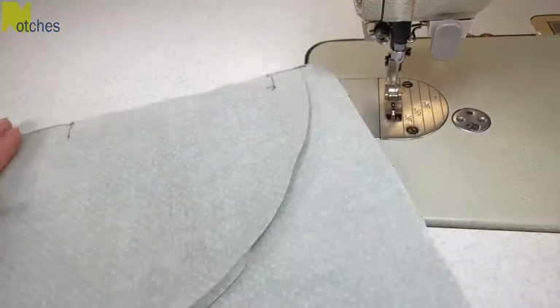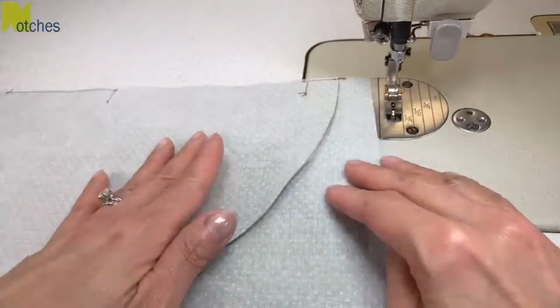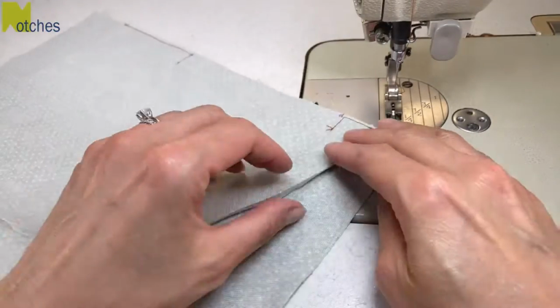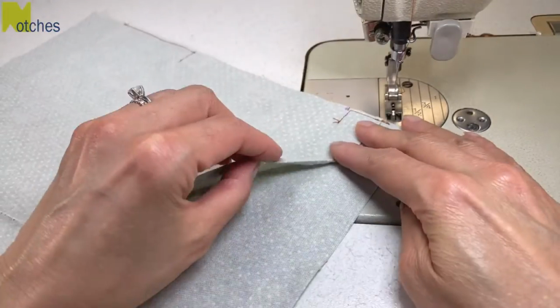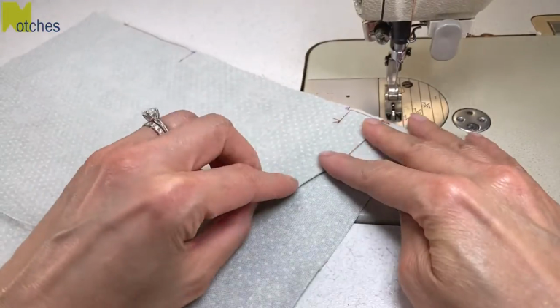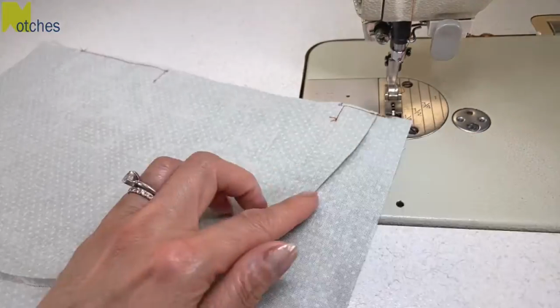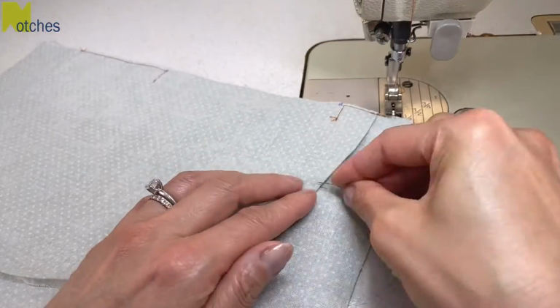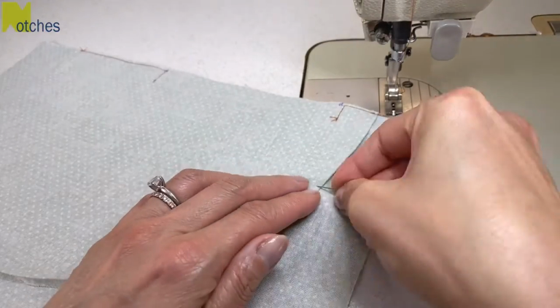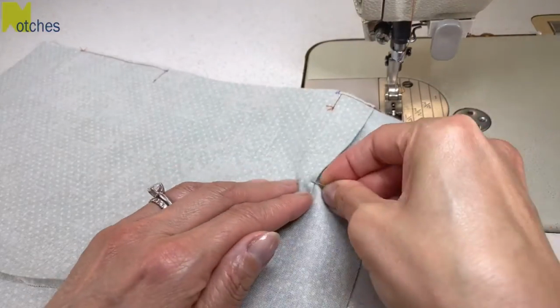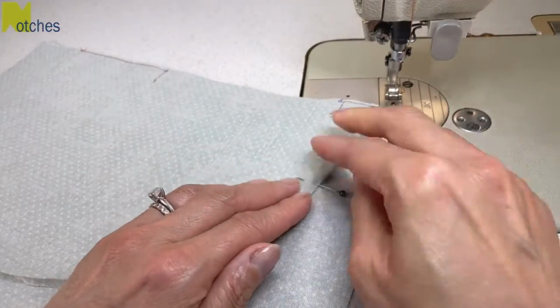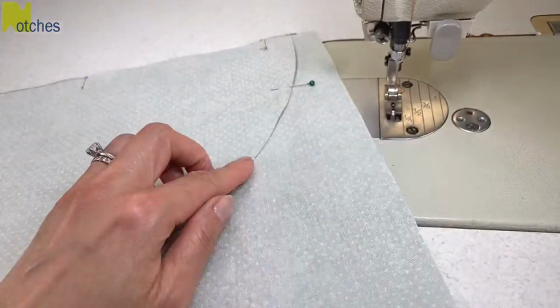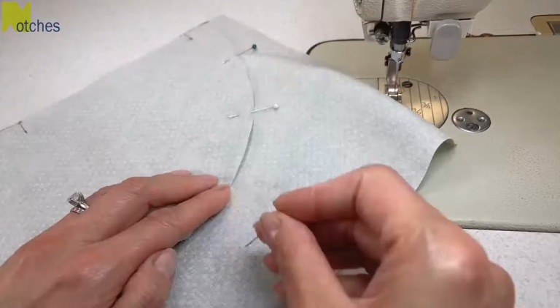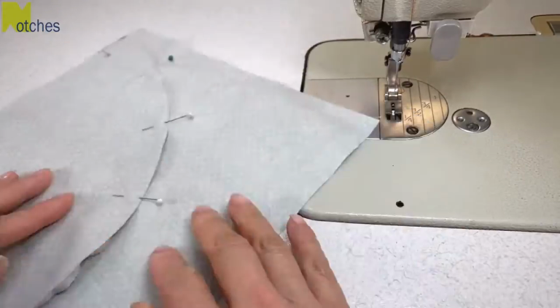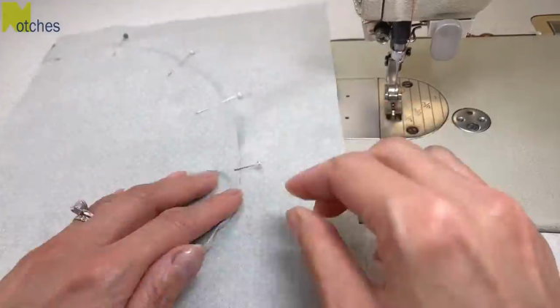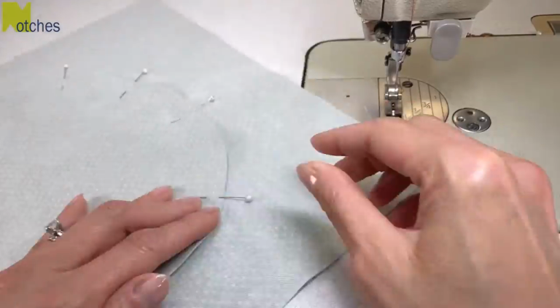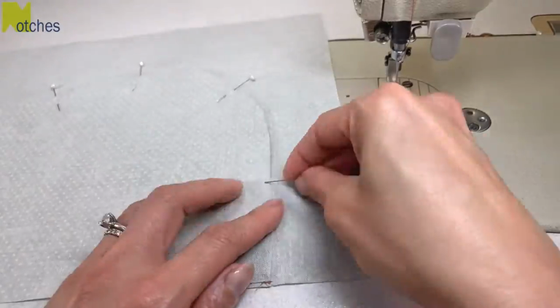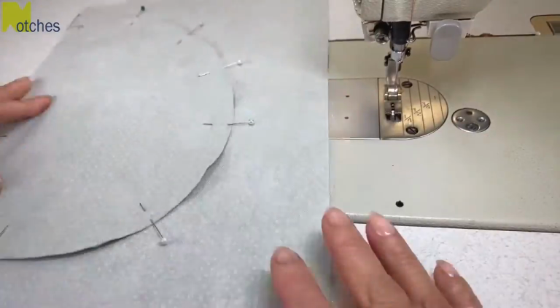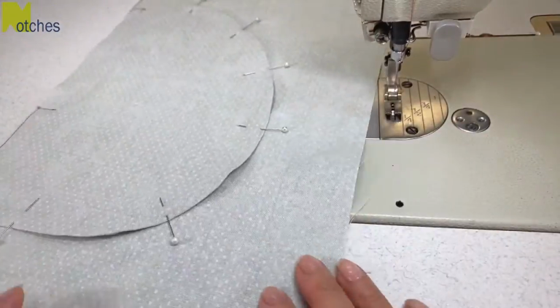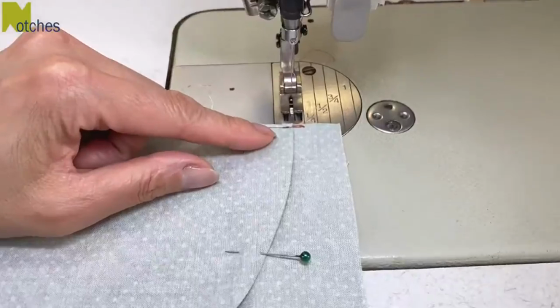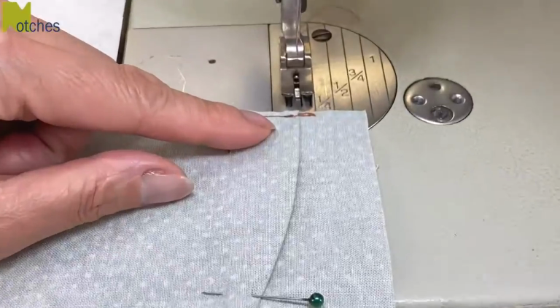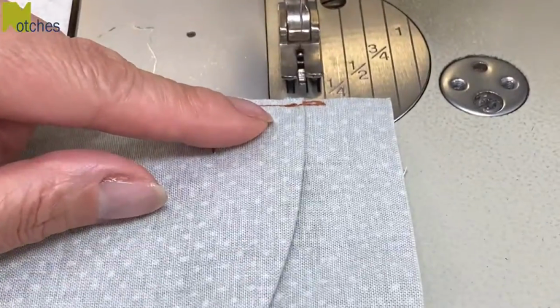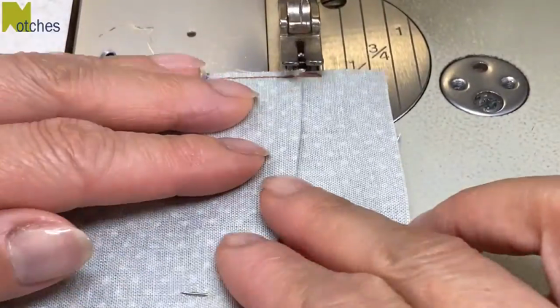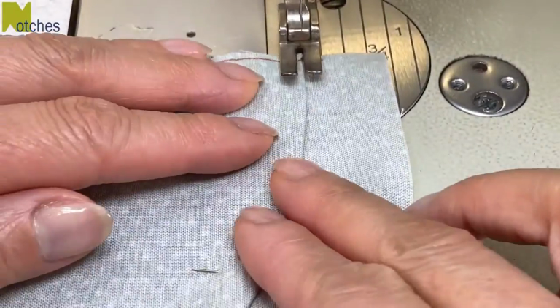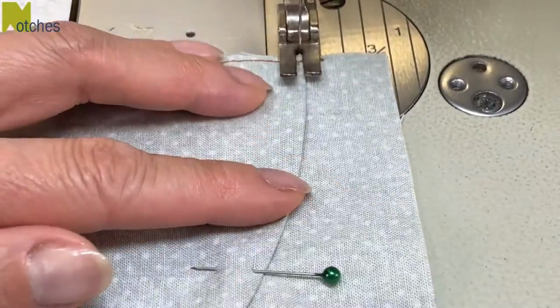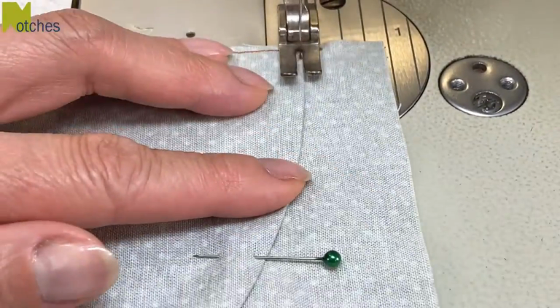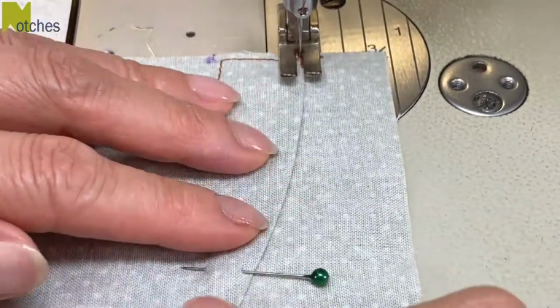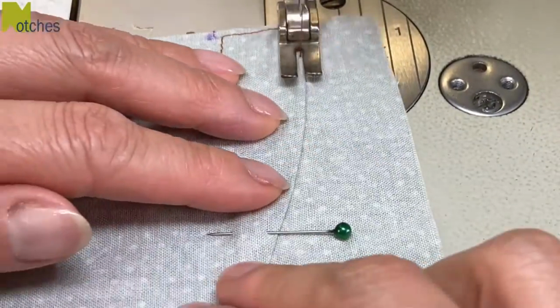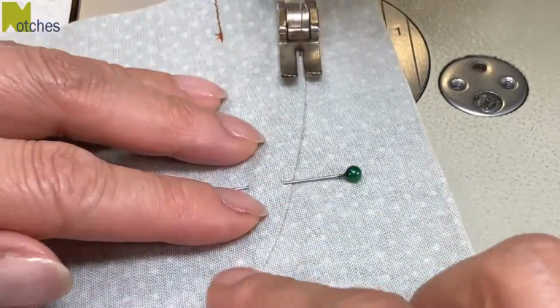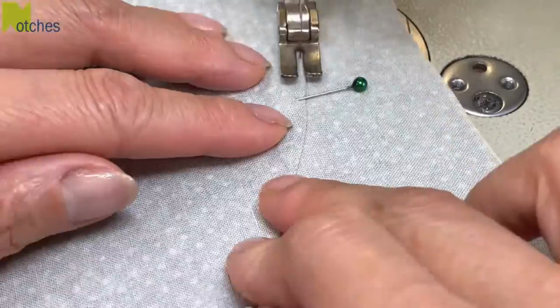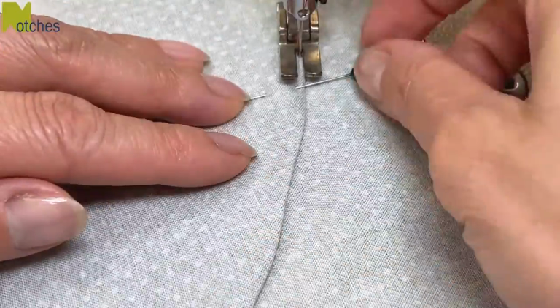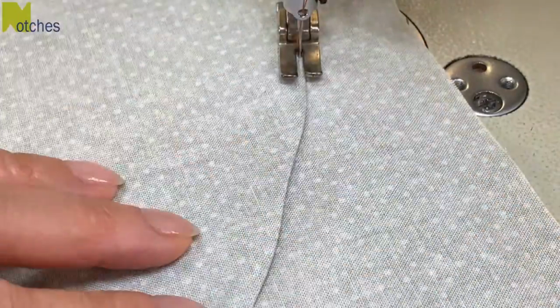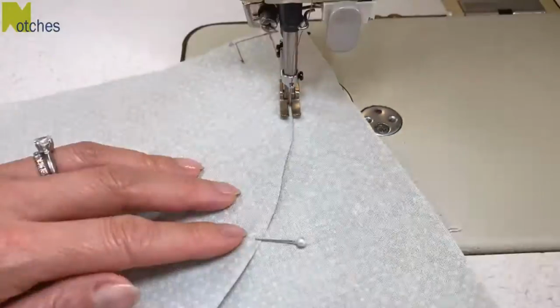If you need to, pin around the edge of the pocket to keep it in place. Starting from here, edge stitch around the pocket, back tacking at the start and finish.